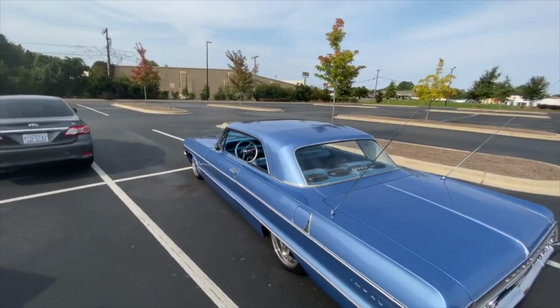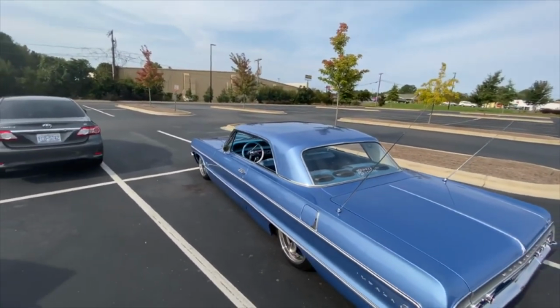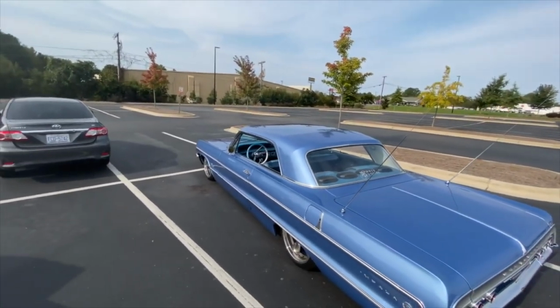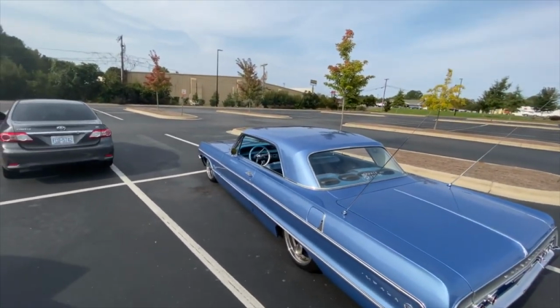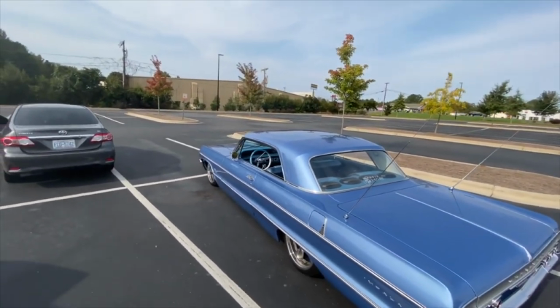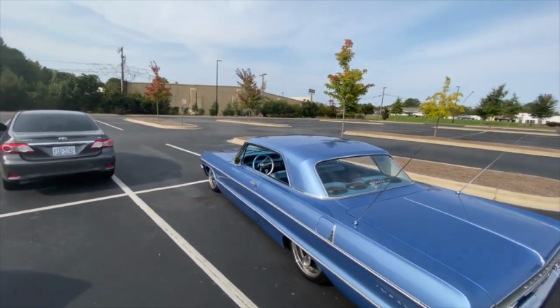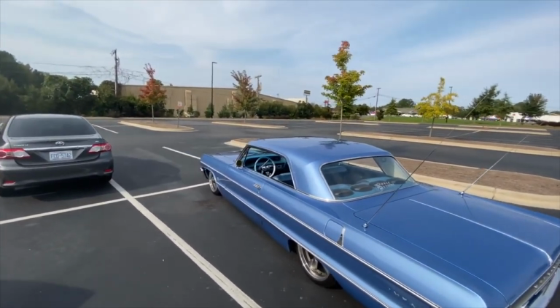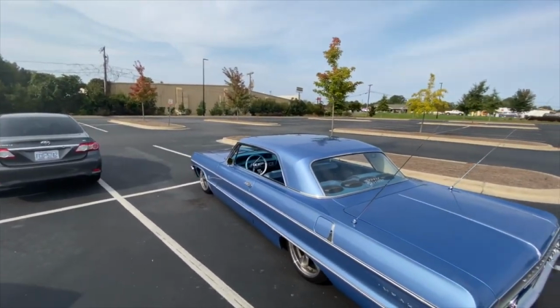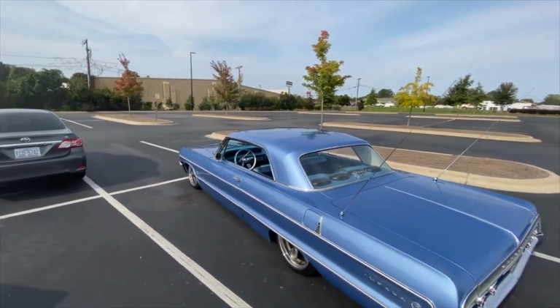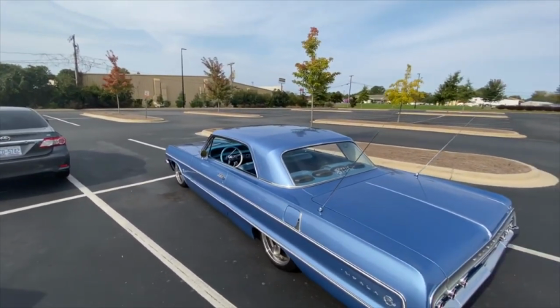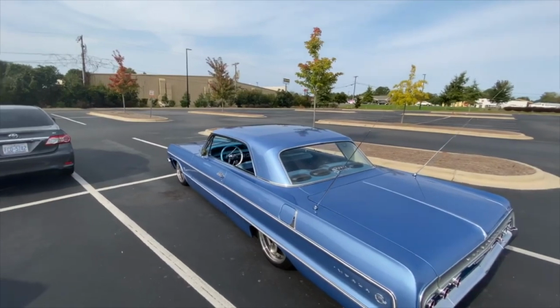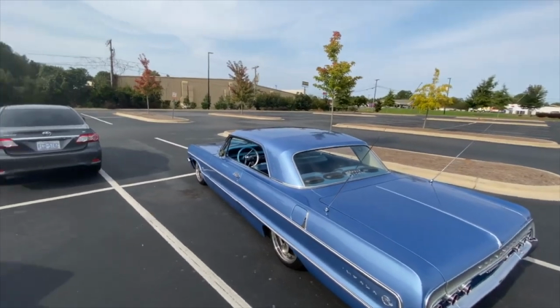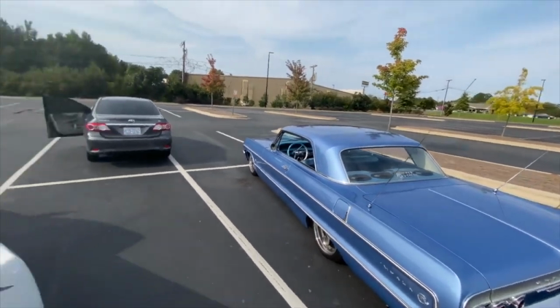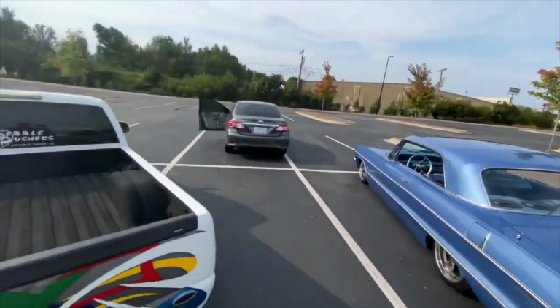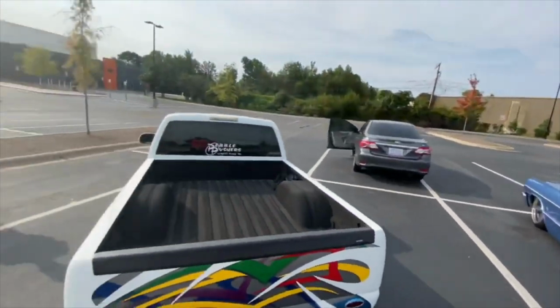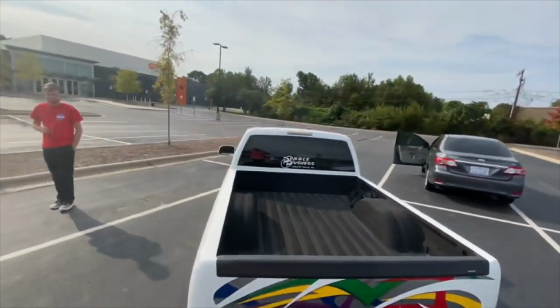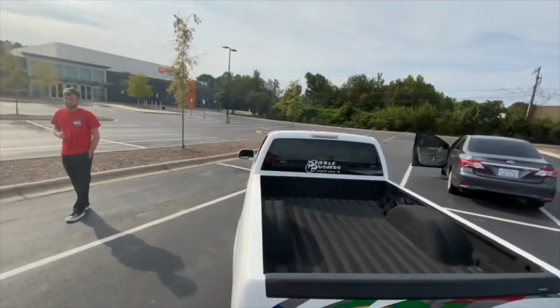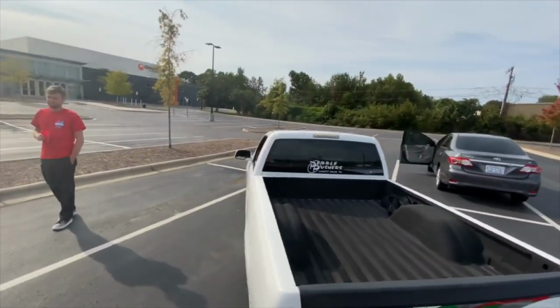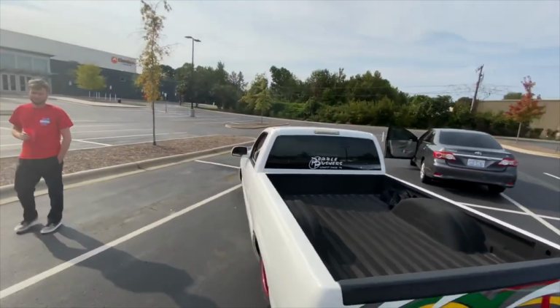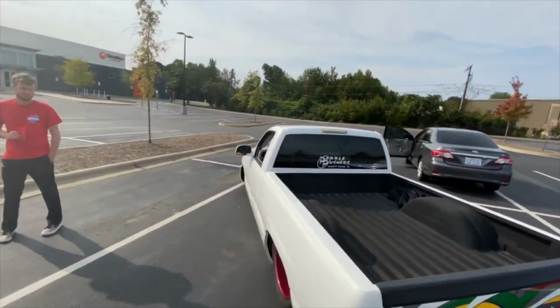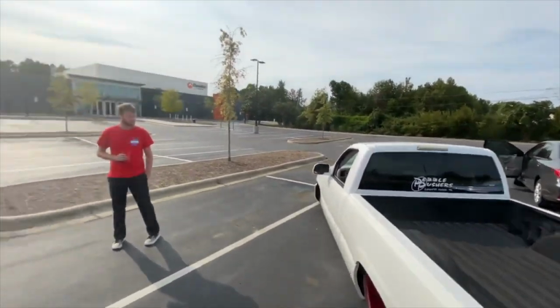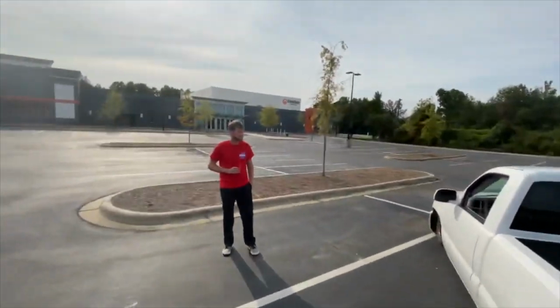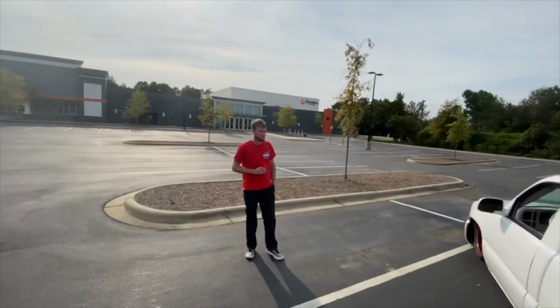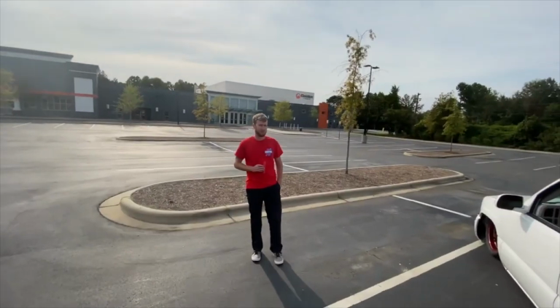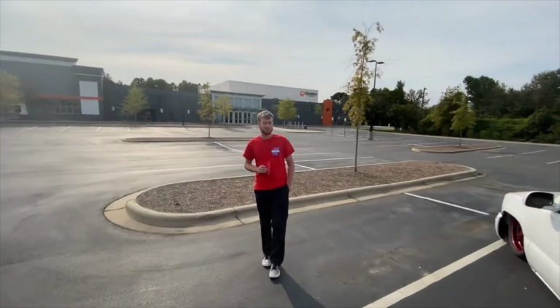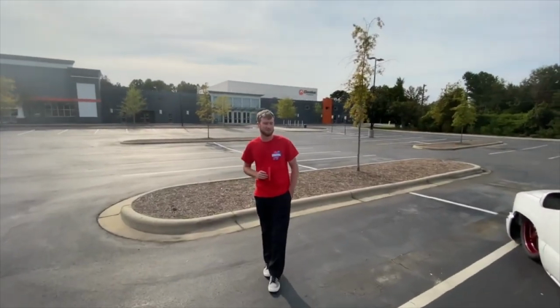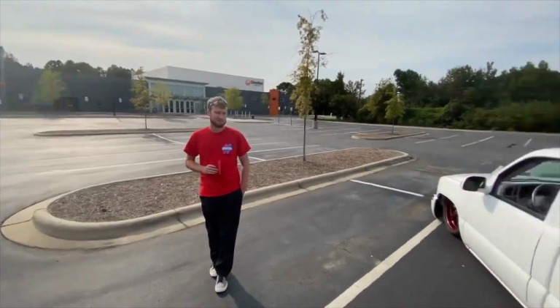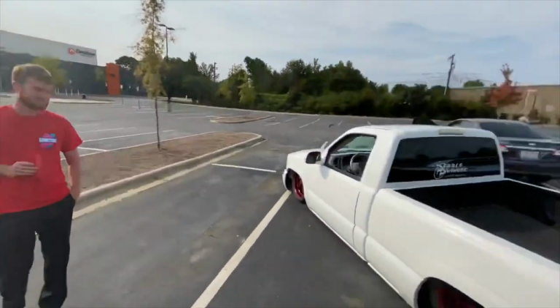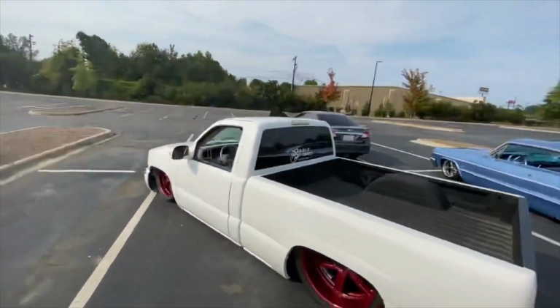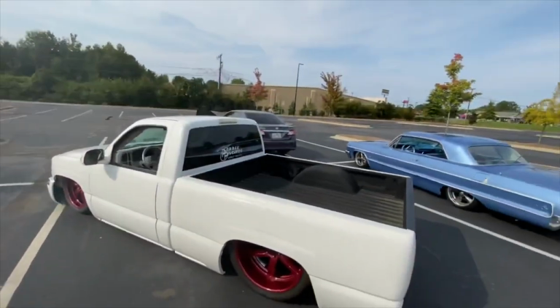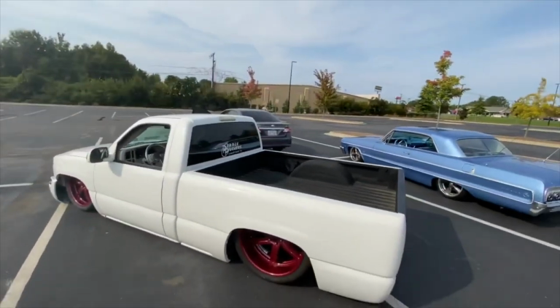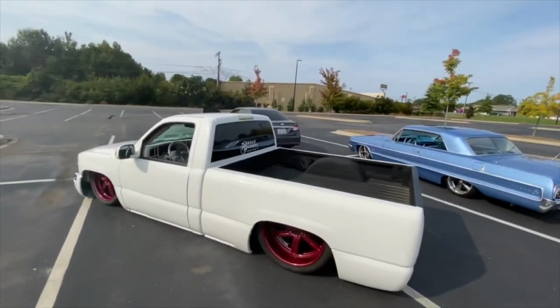It's a '64 Impala with bass on it. Then we got another — what kind of truck is it? — a GMC Sierra truck with bass on it as well.